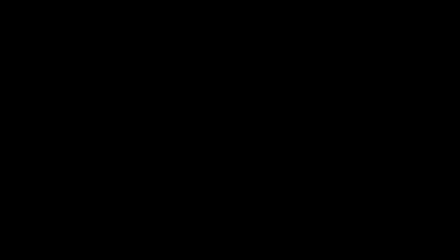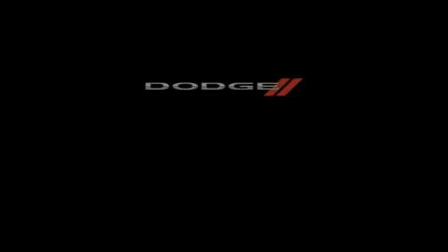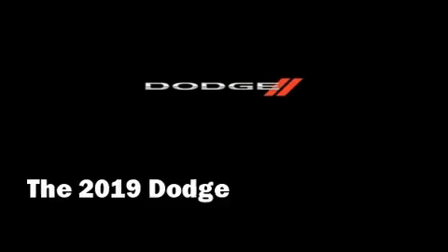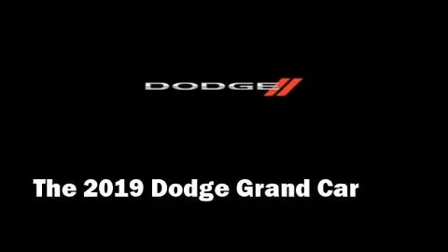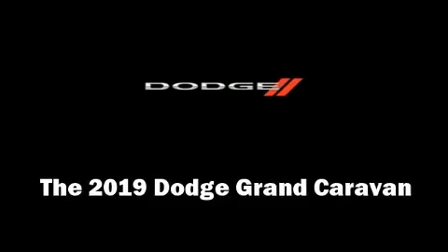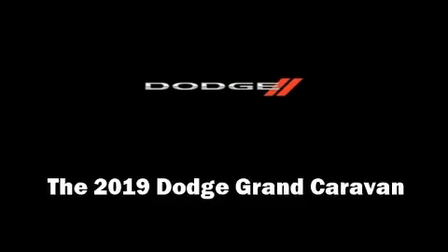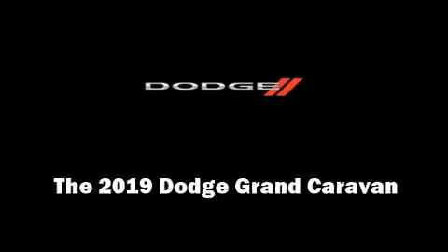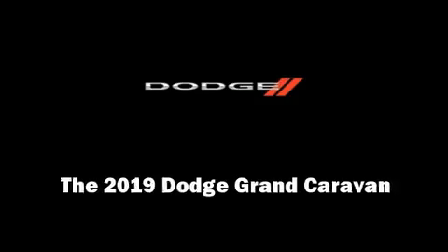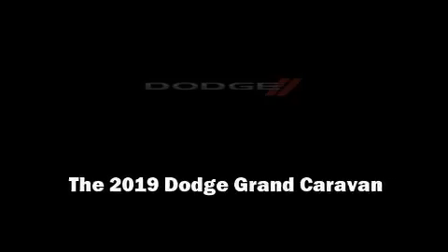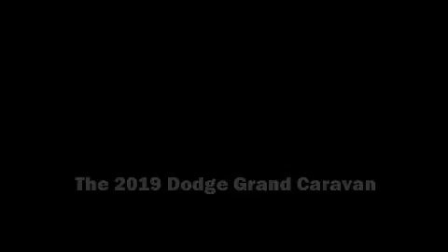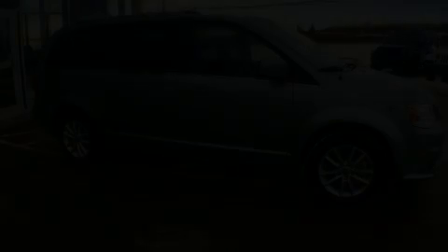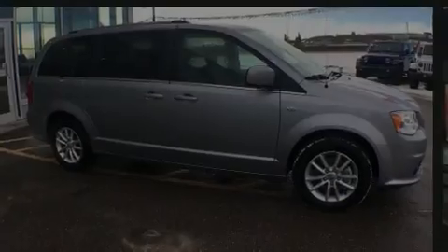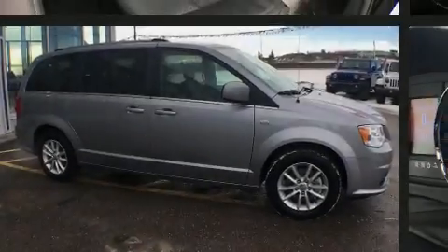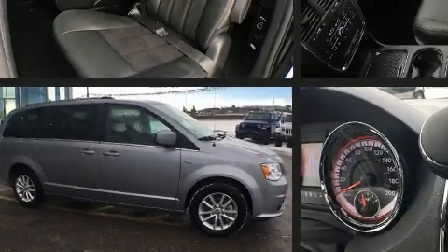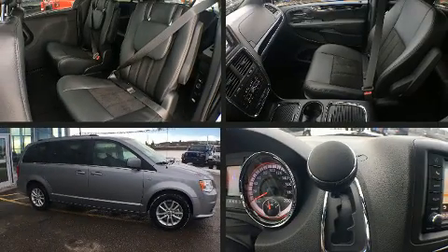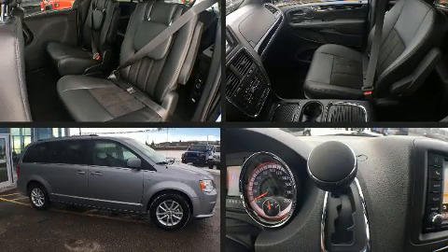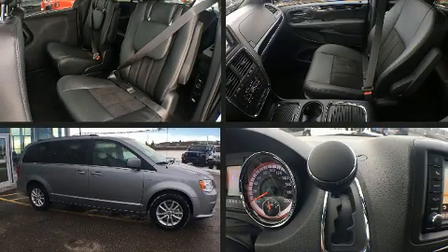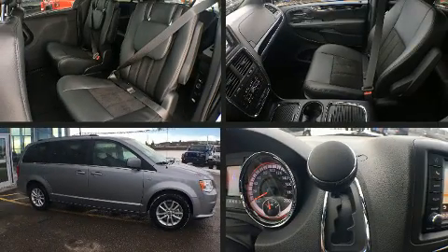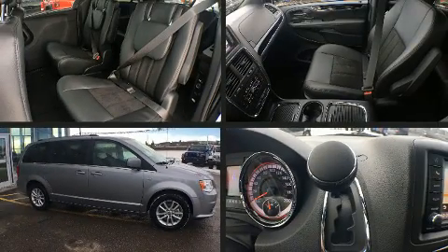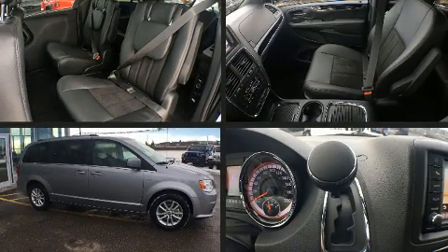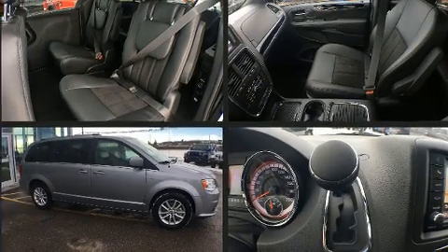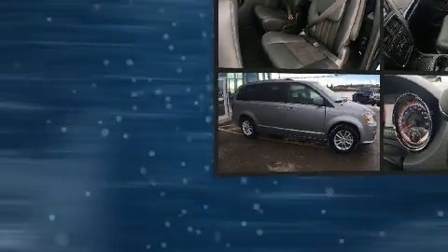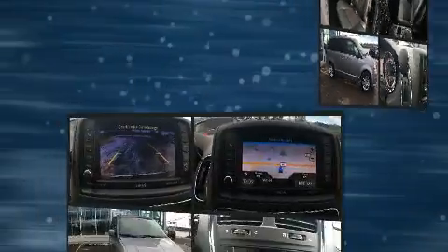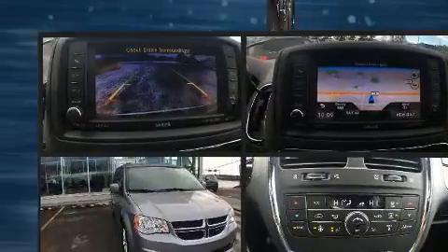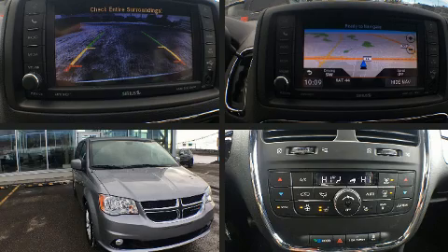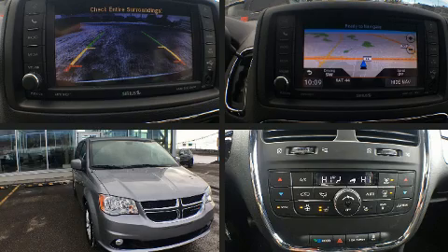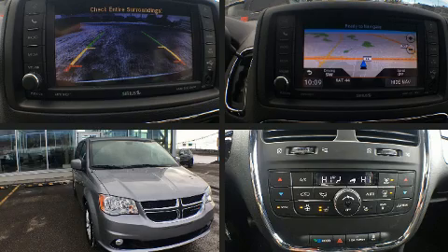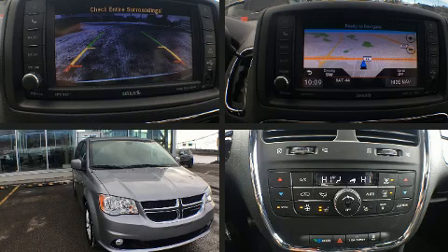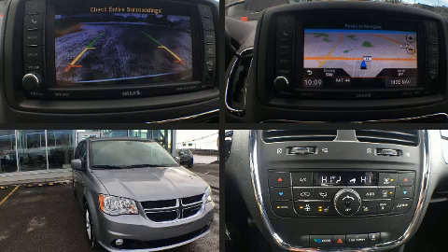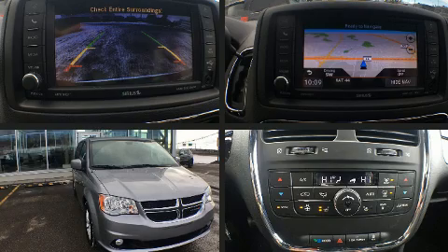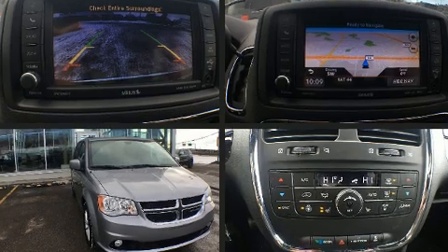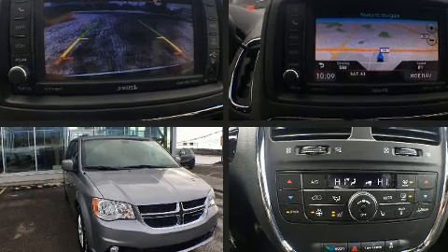Climb inside the 2019 Dodge Grand Caravan. It features a front-wheel drive platform, an automatic transmission, and a refined six-cylinder engine.